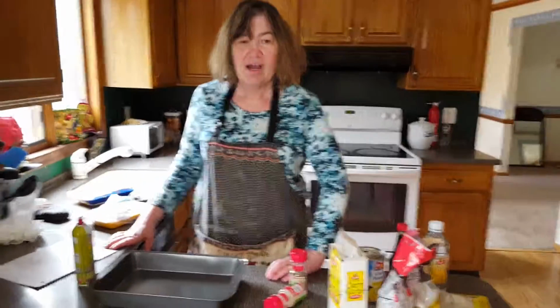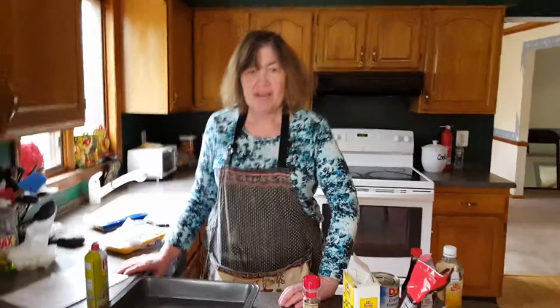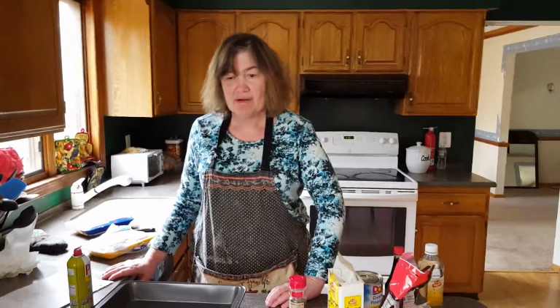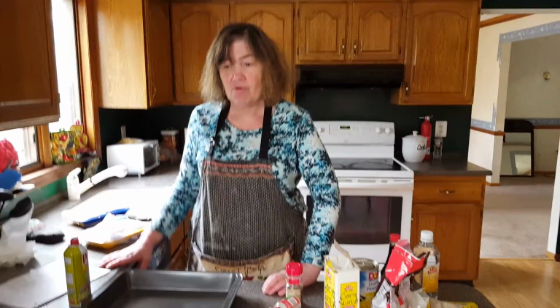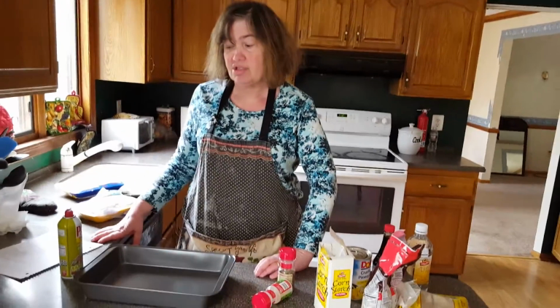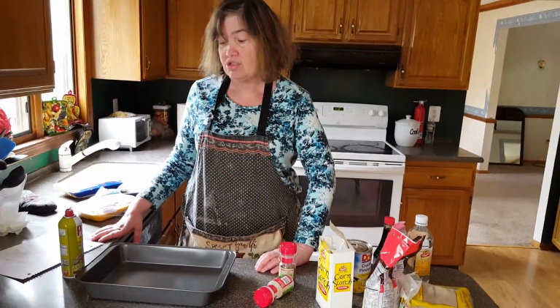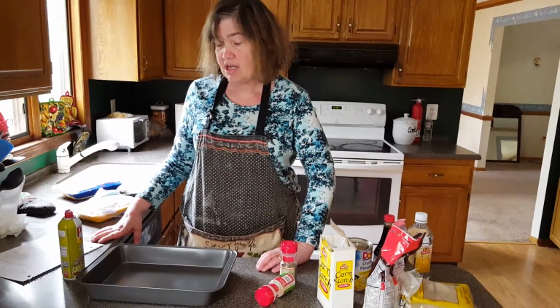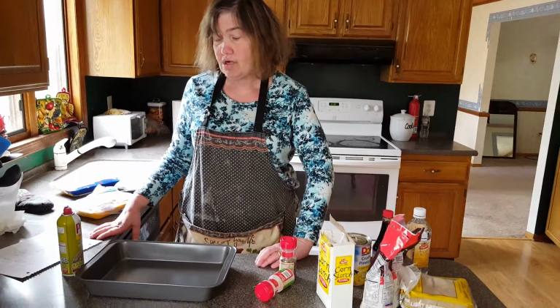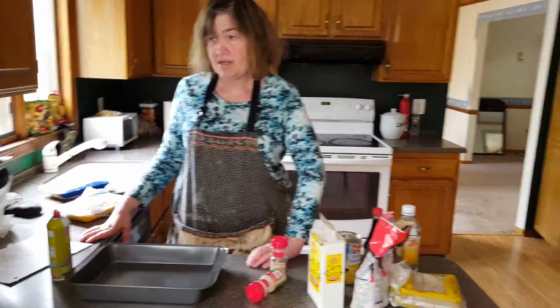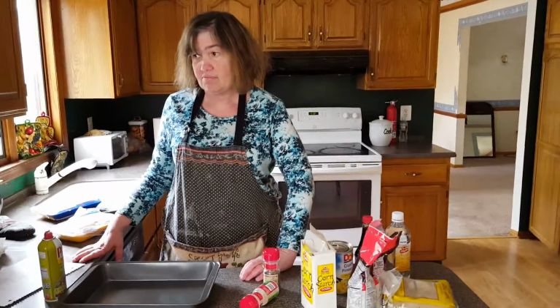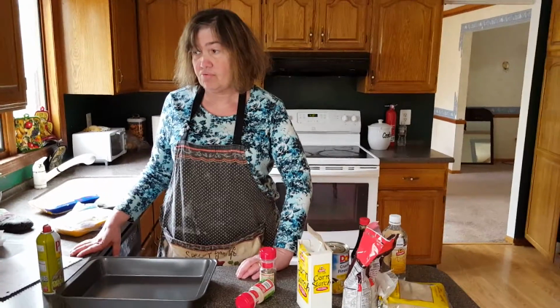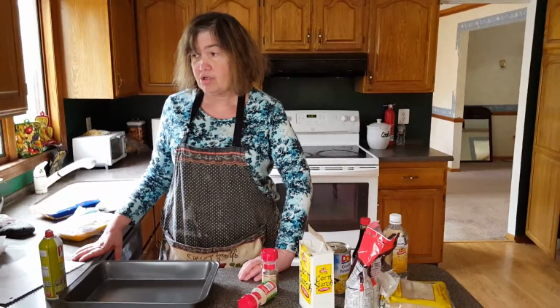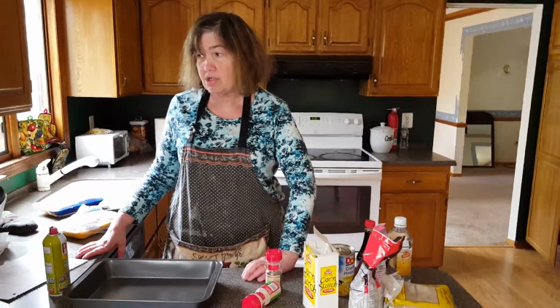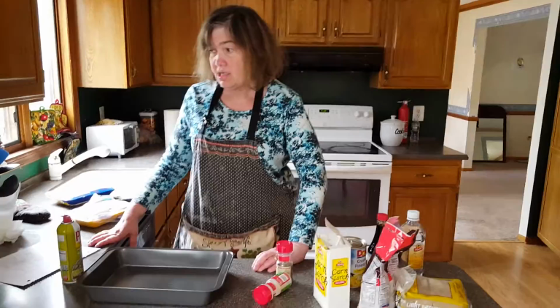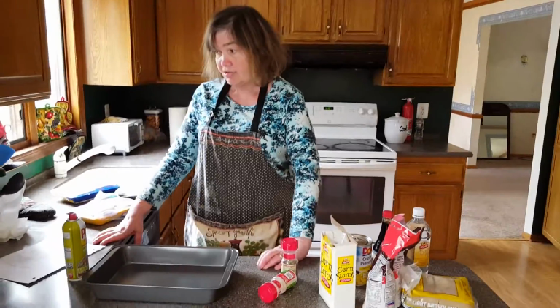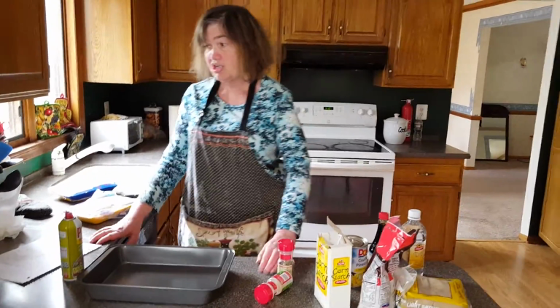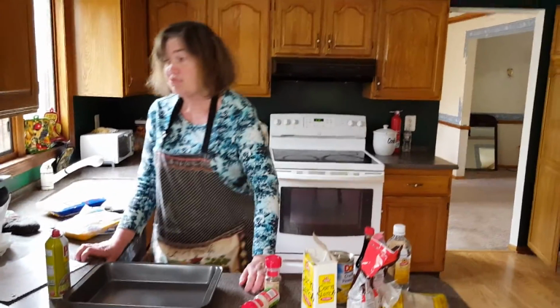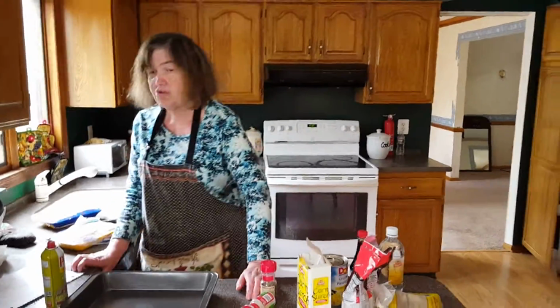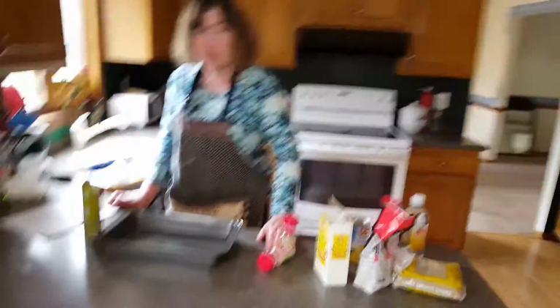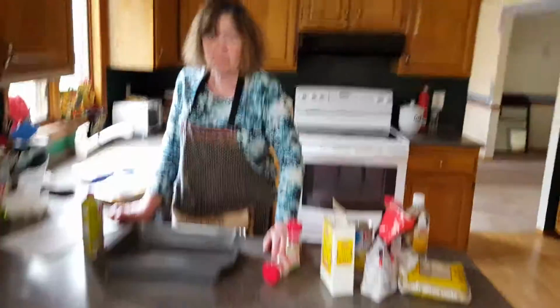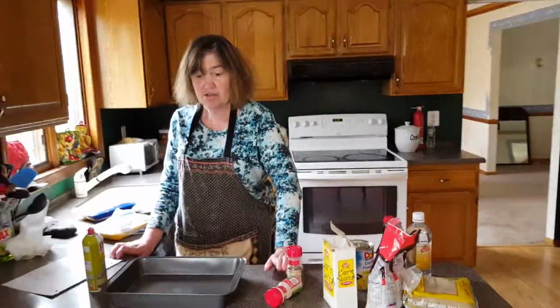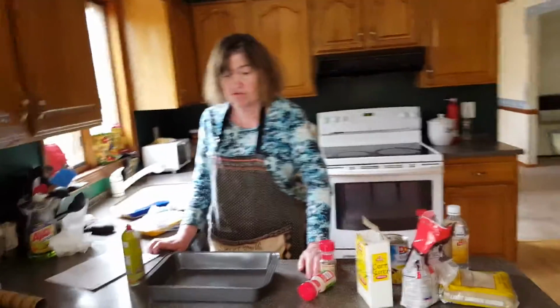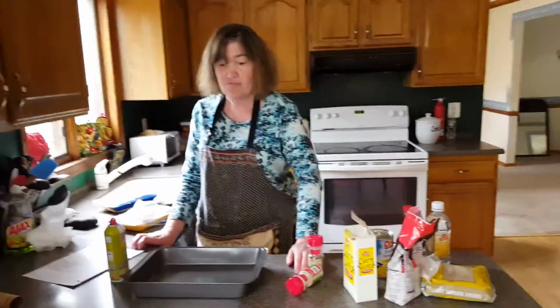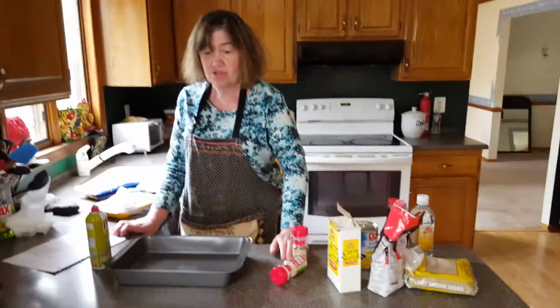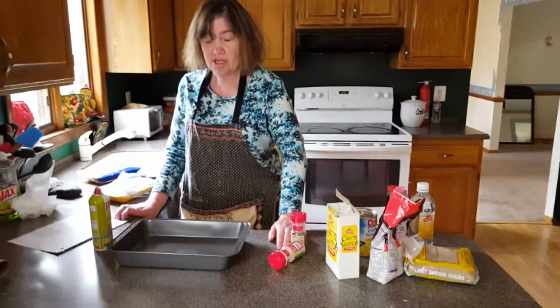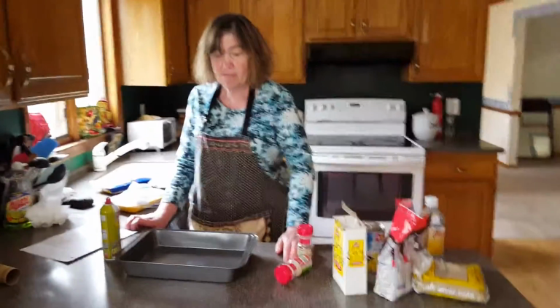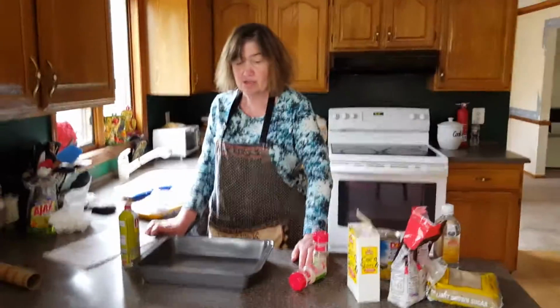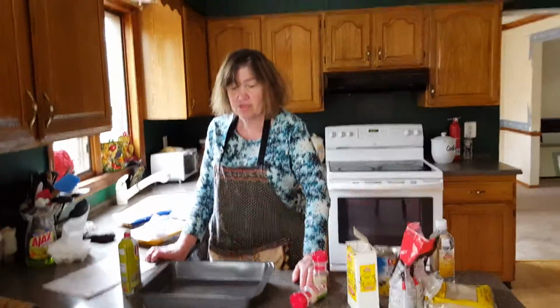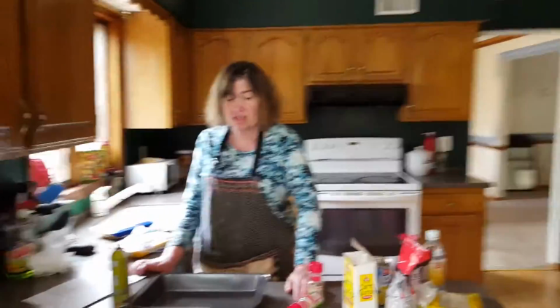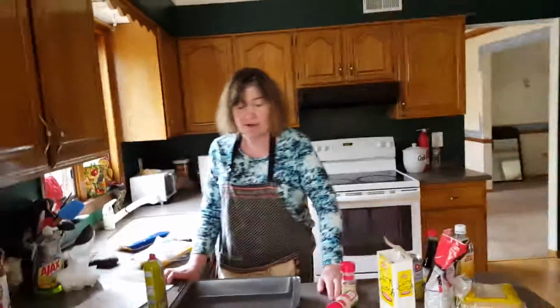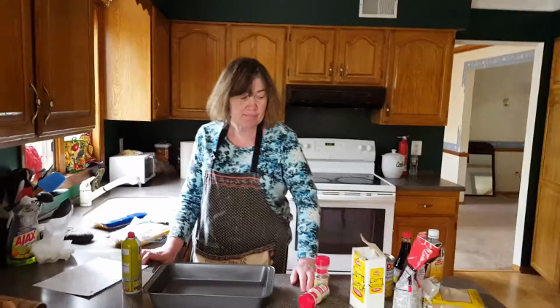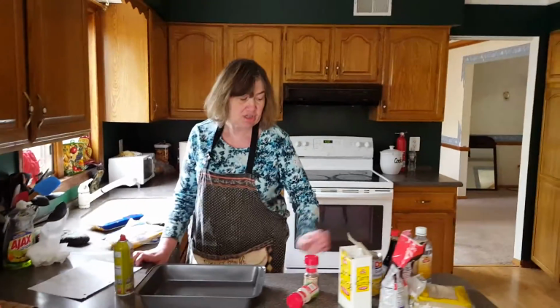Hi everybody, how are you today? Today we are making something really good. Another chicken dish, but you know, chicken can be made in so many different ways. Today we are making sweet and sour pineapple chicken.